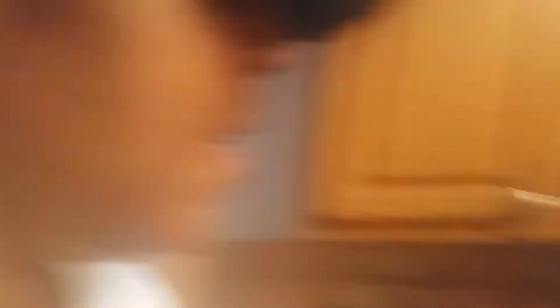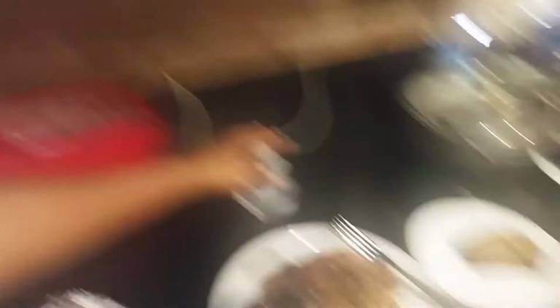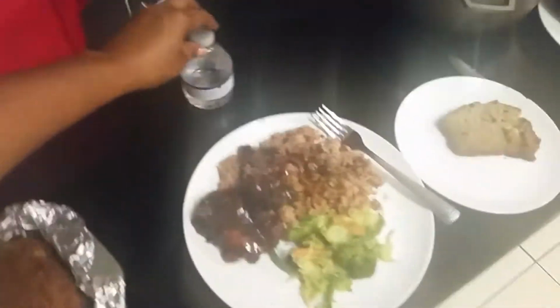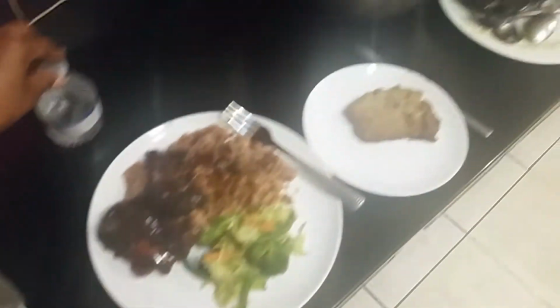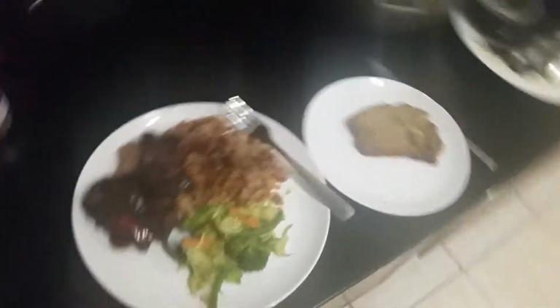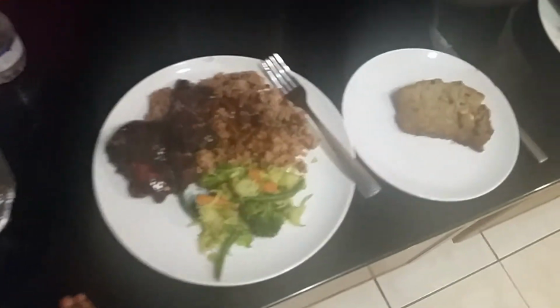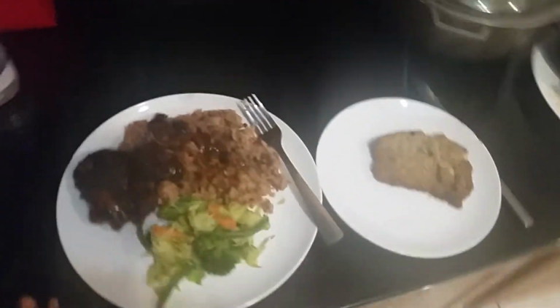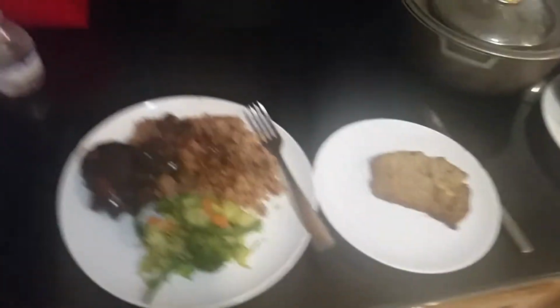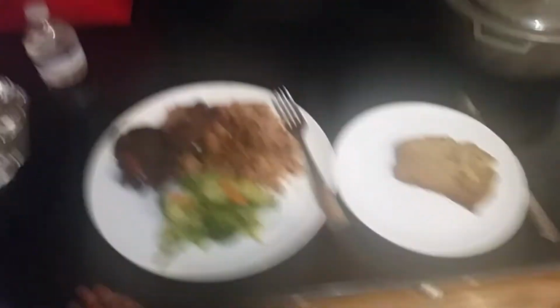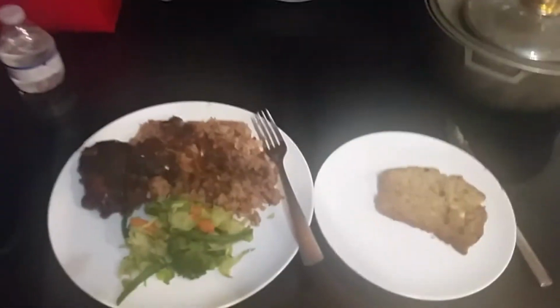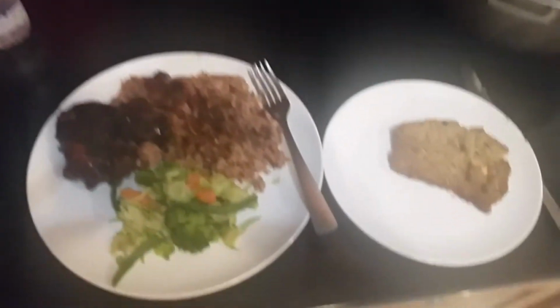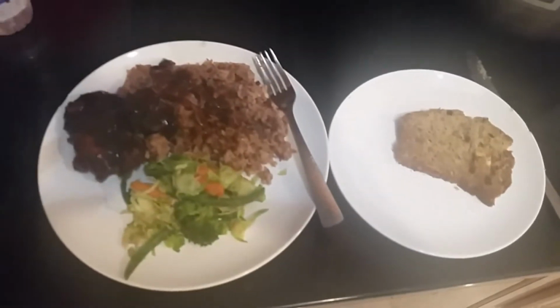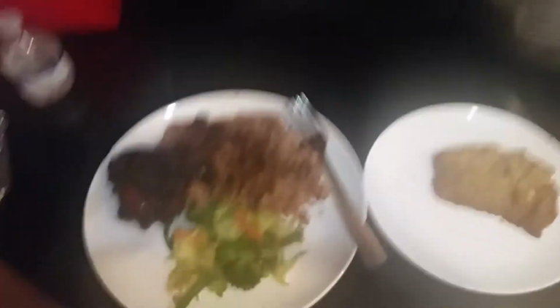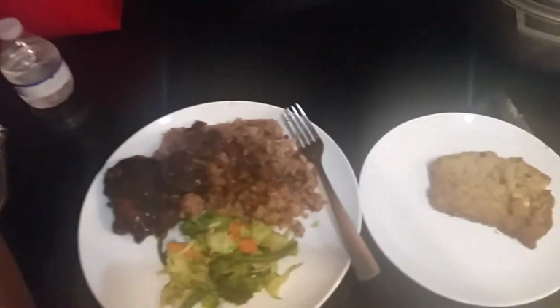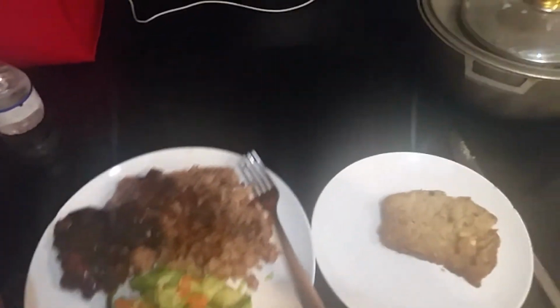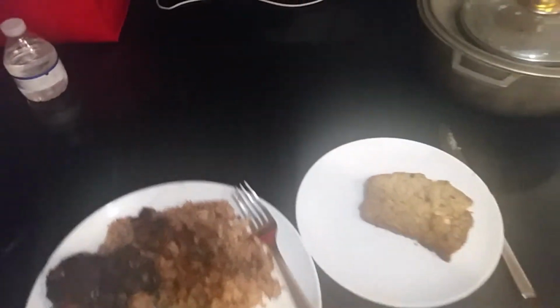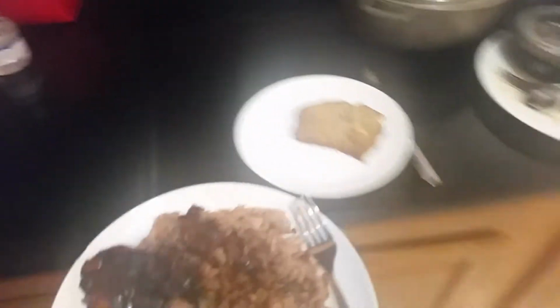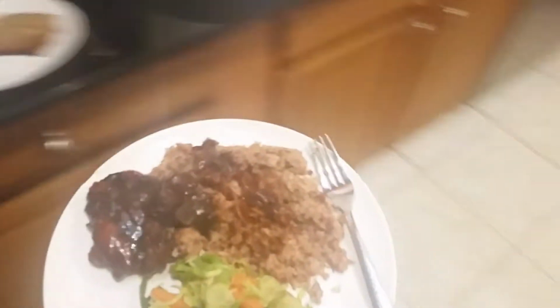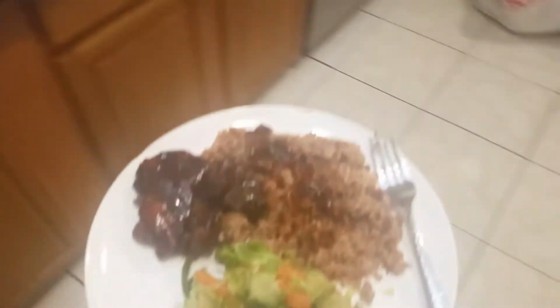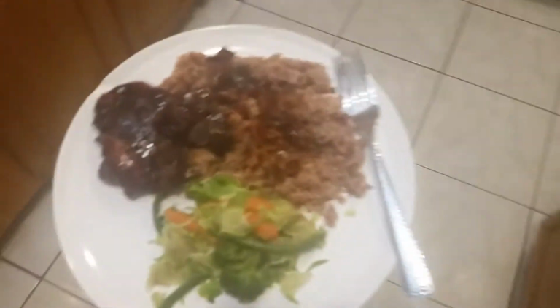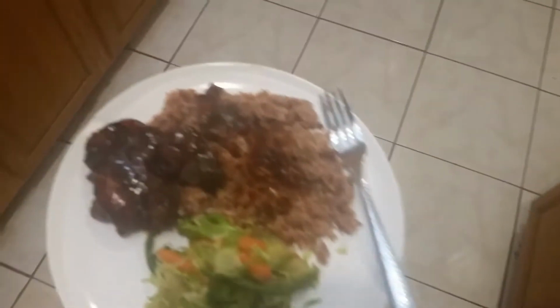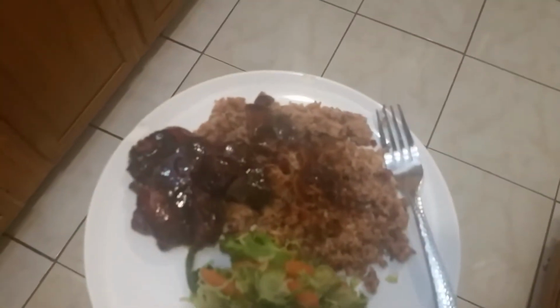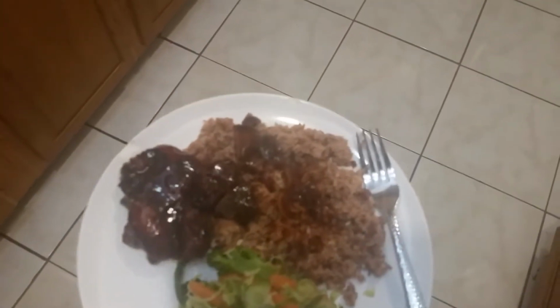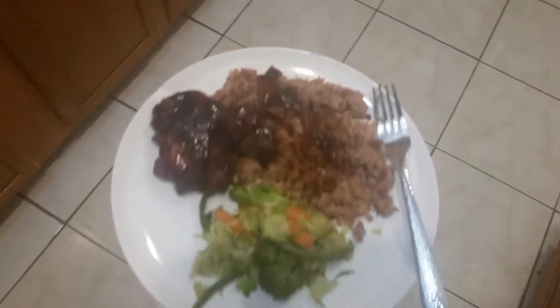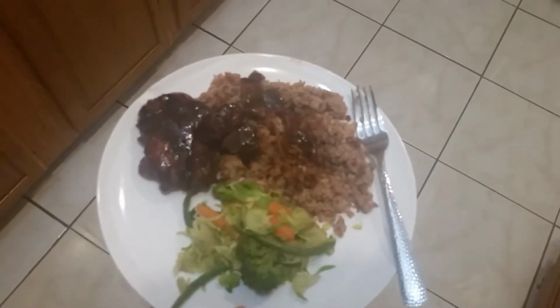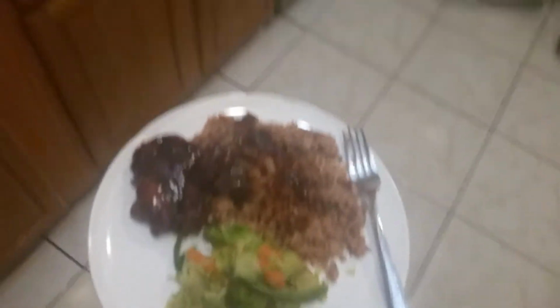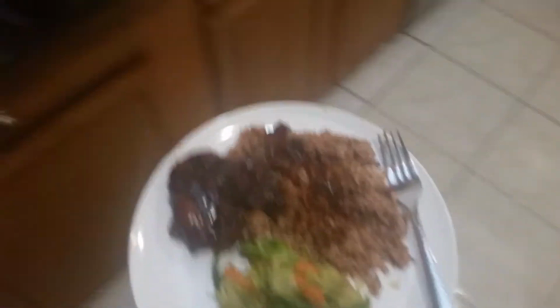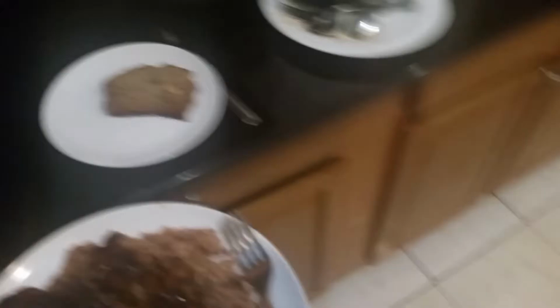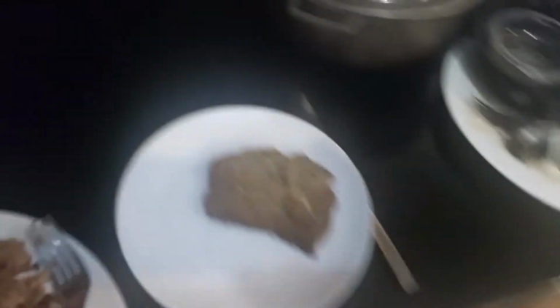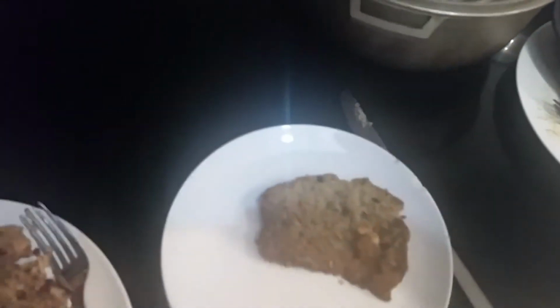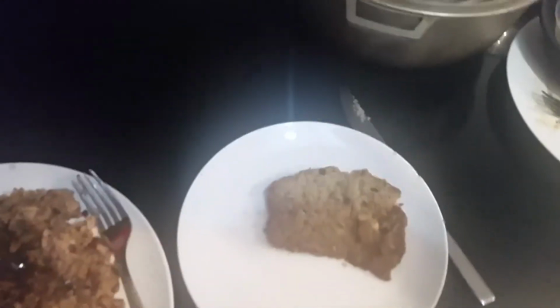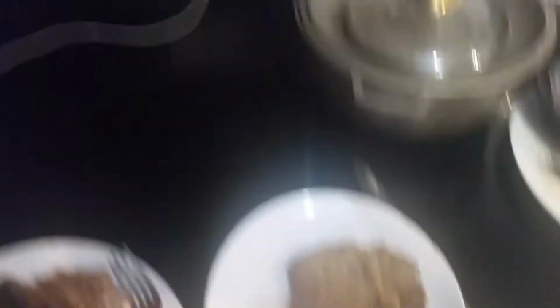So this is the finished product again: barbecue chicken, rice and peas, and mixed vegetables, and banana bread.